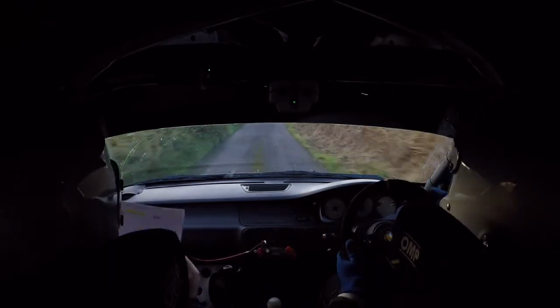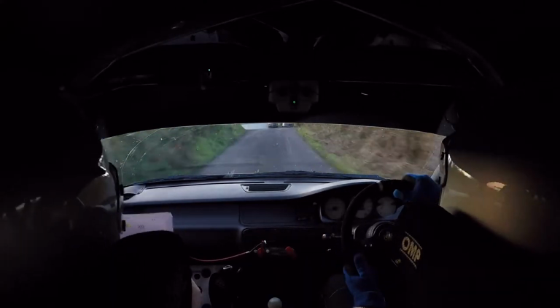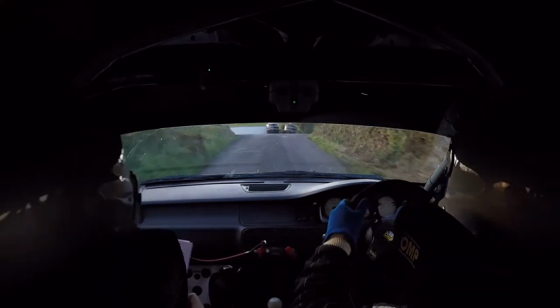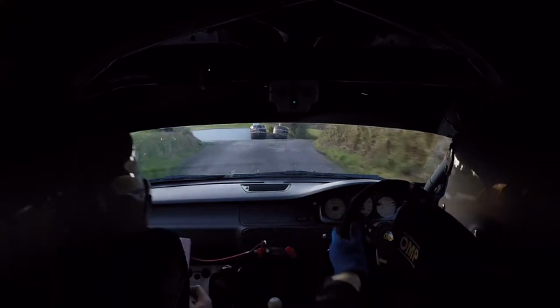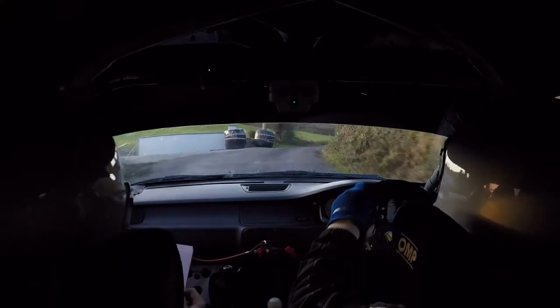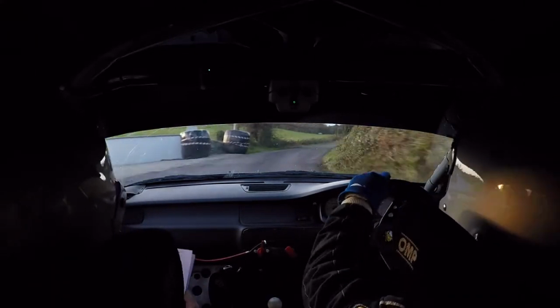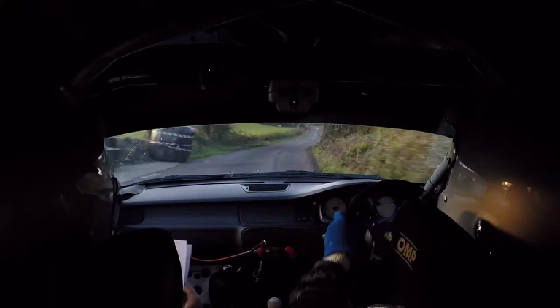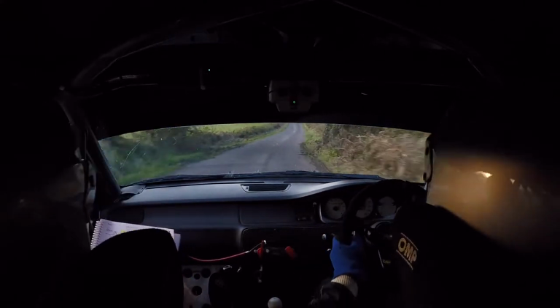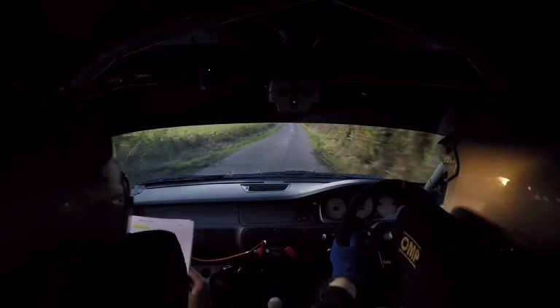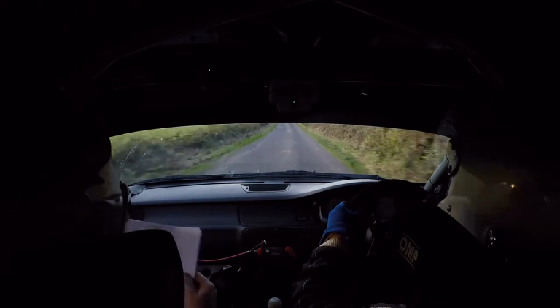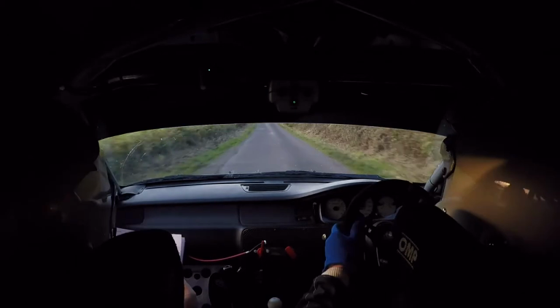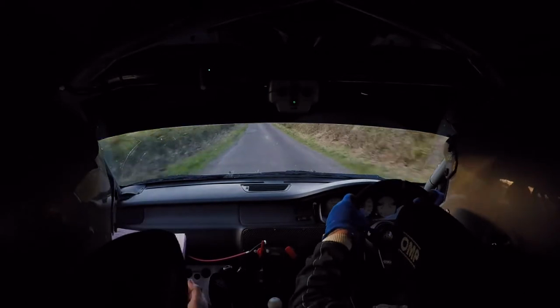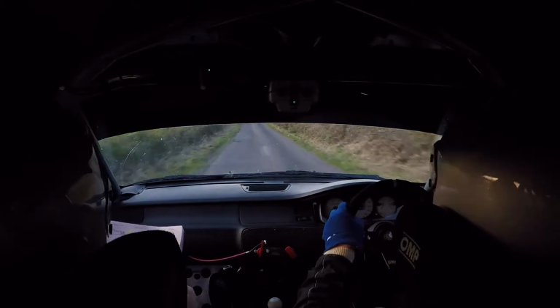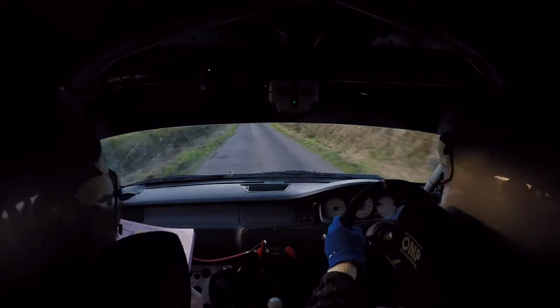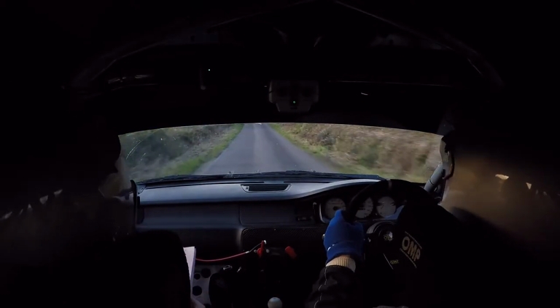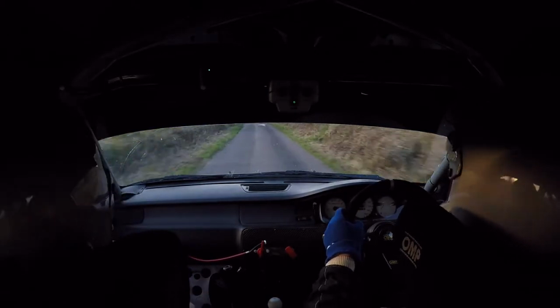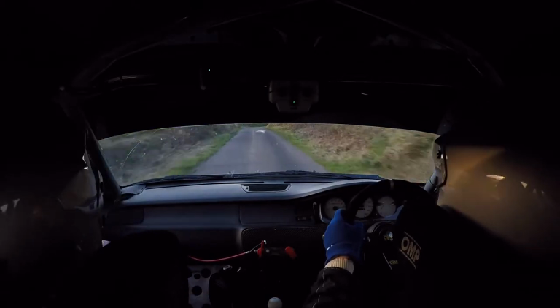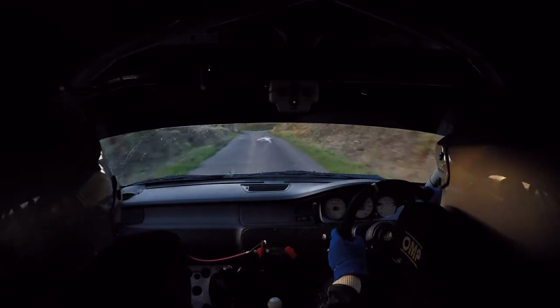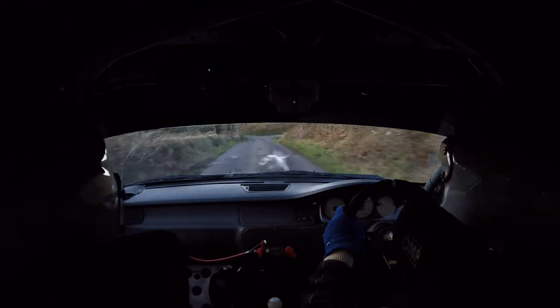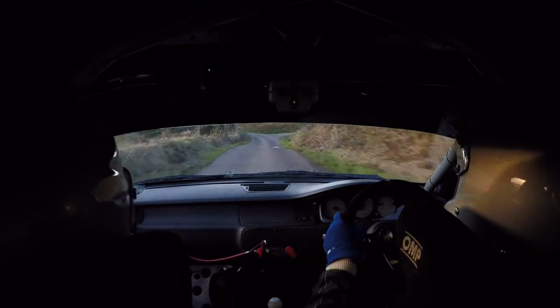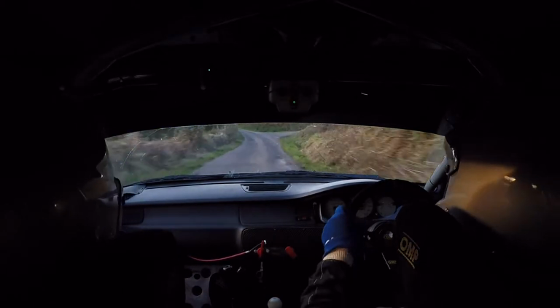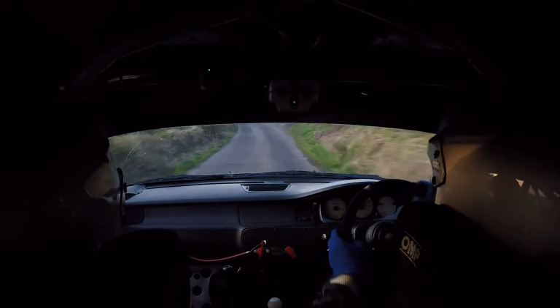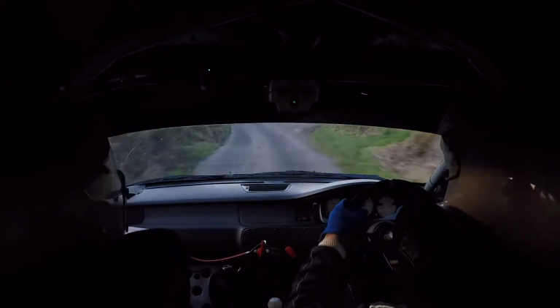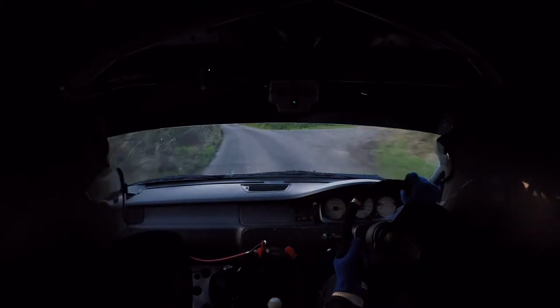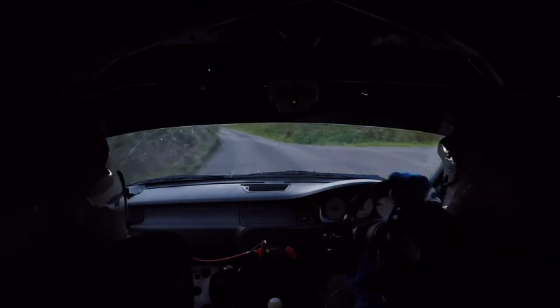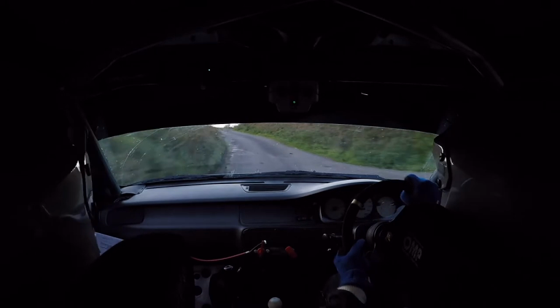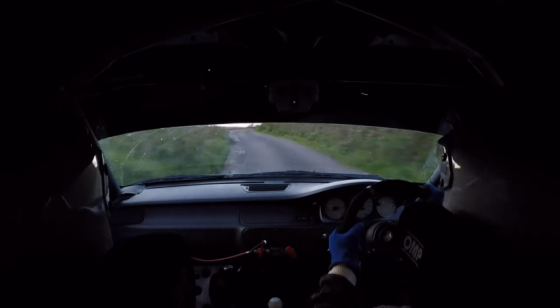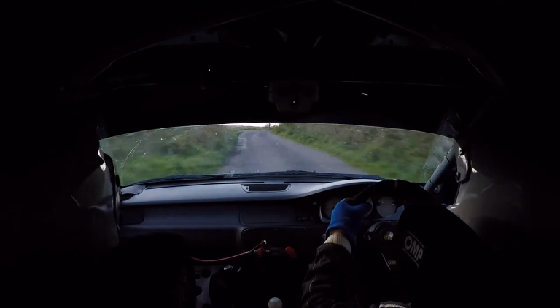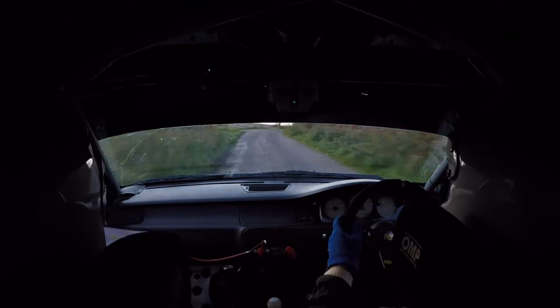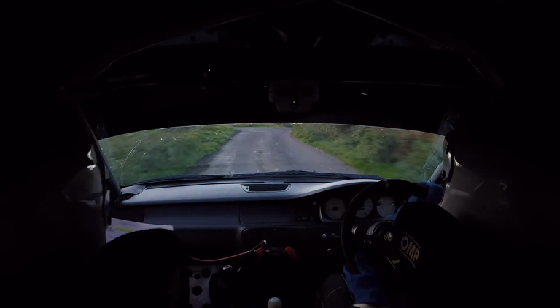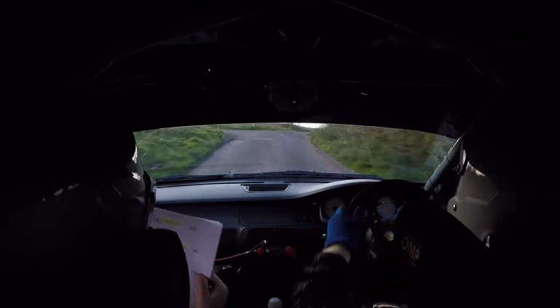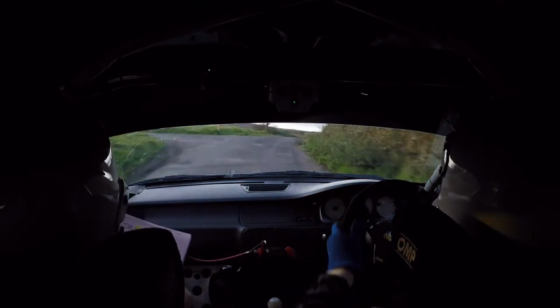At the wall it's slippy. 100 out. 4 left, slippy, into tight 4 right. Keep in, keep in now, but there is buck on the inside. Slippy.